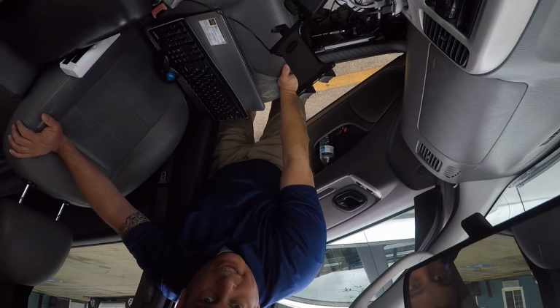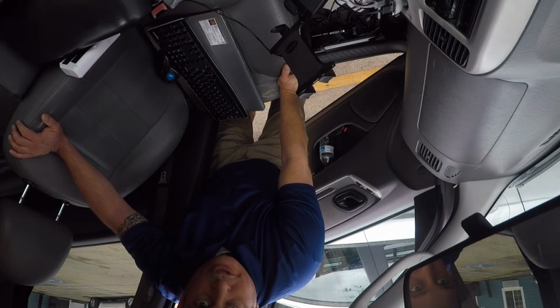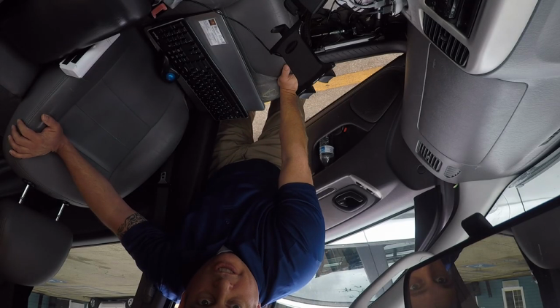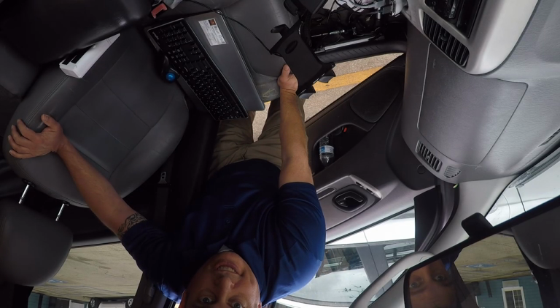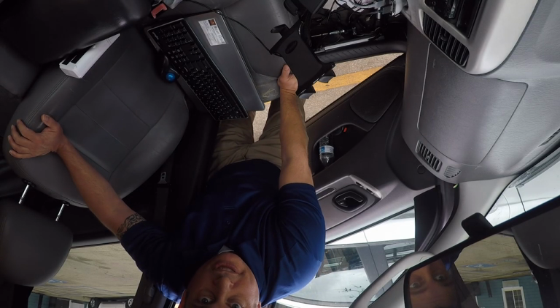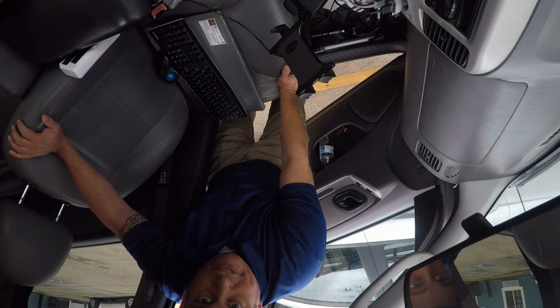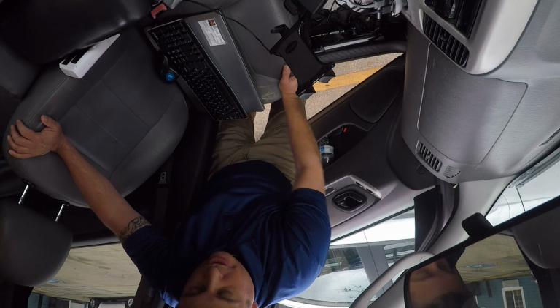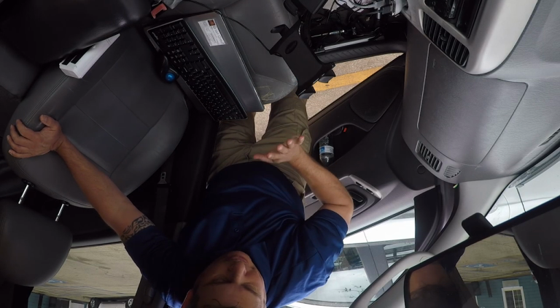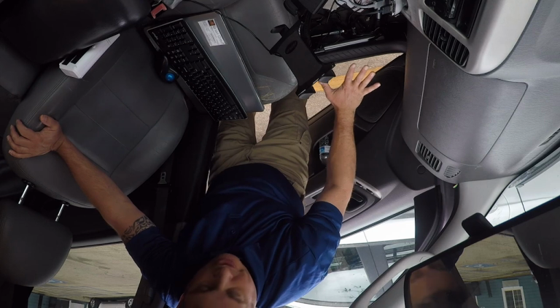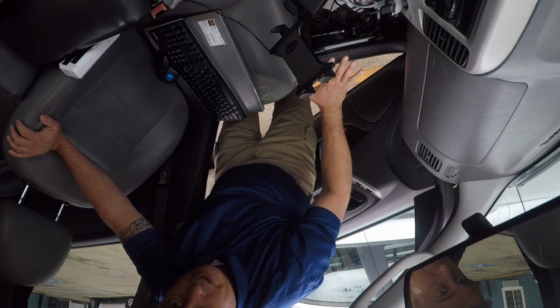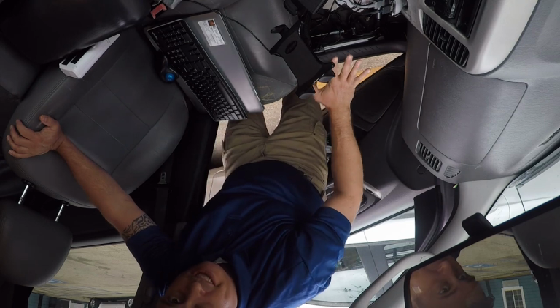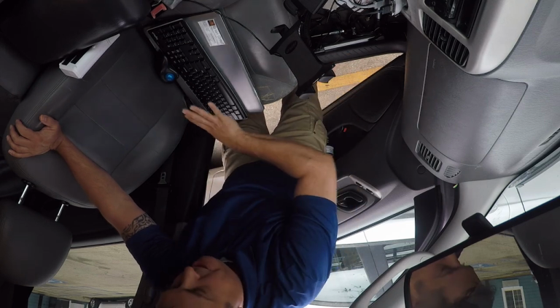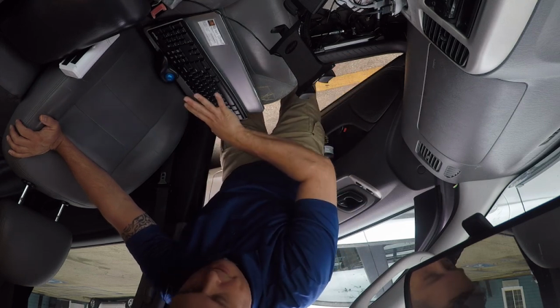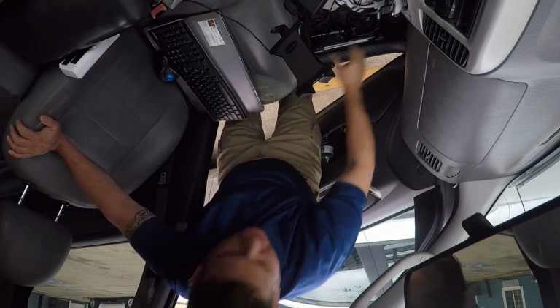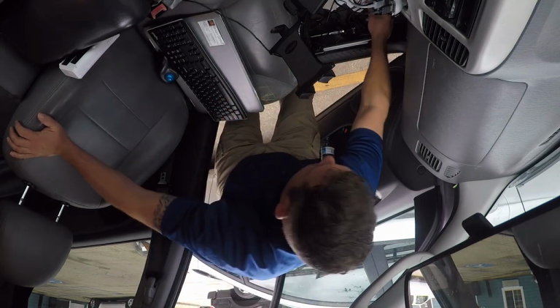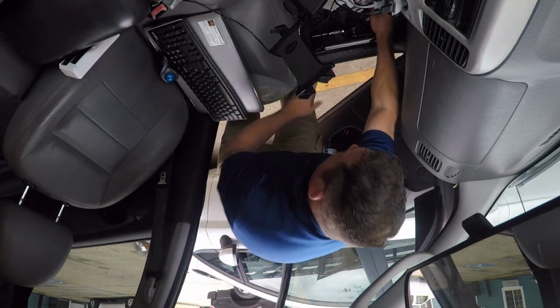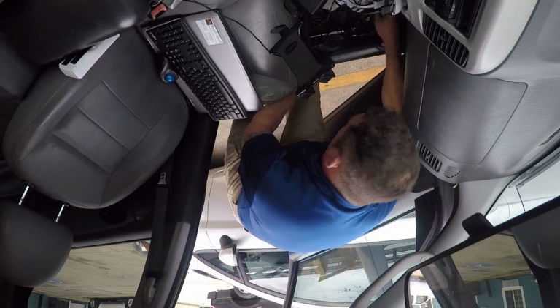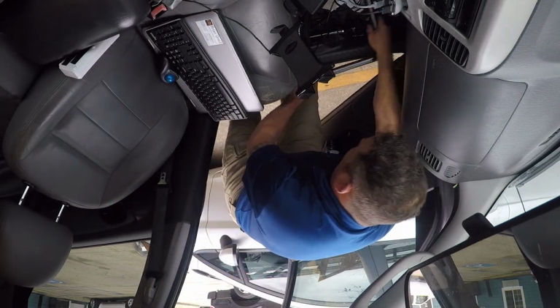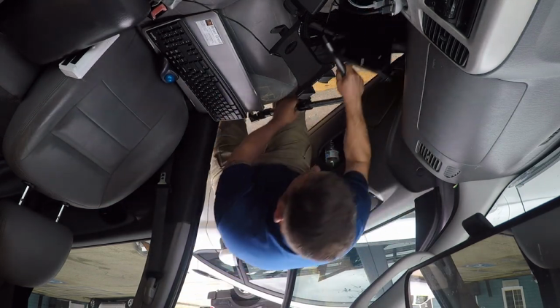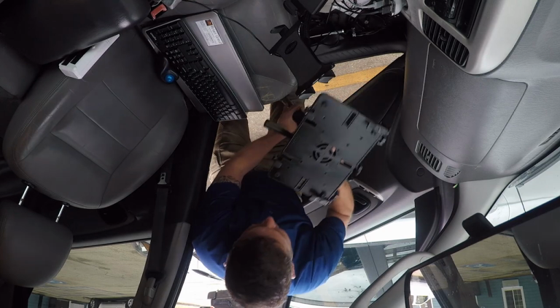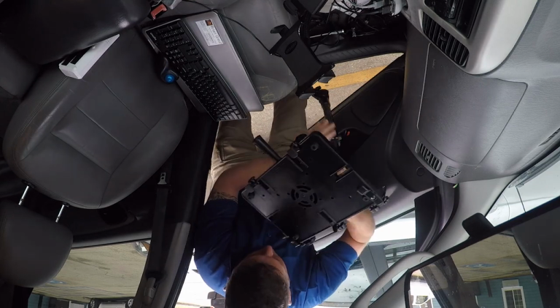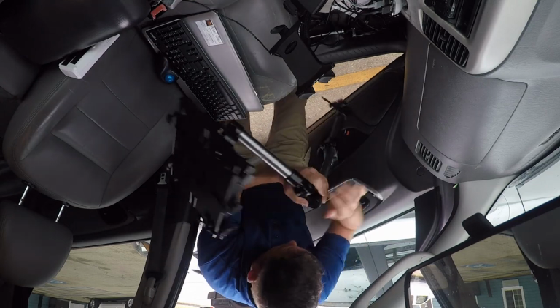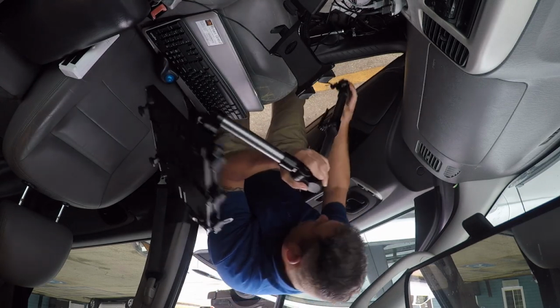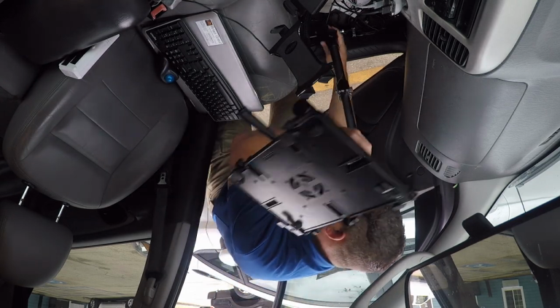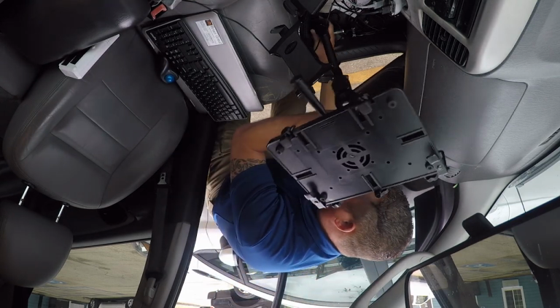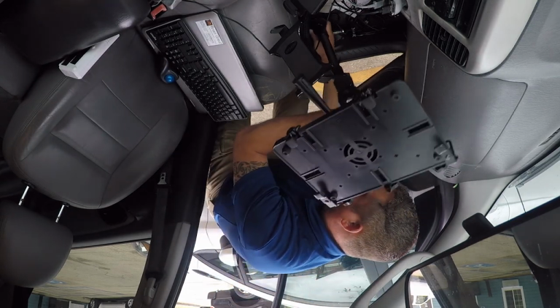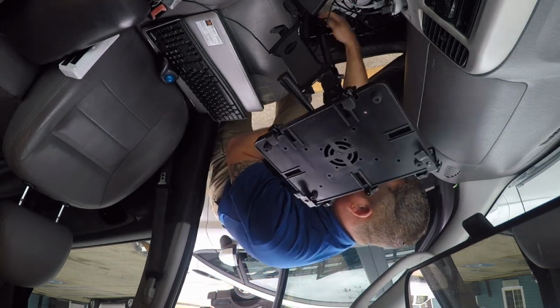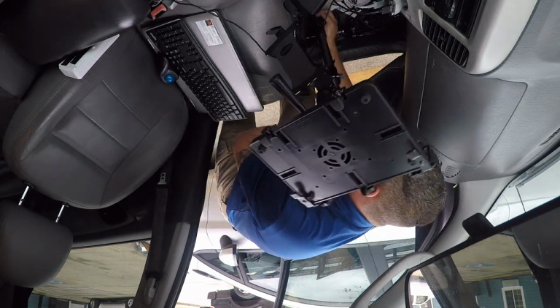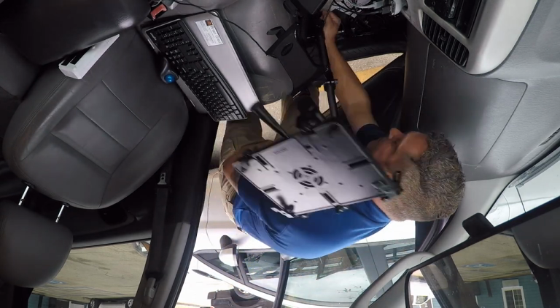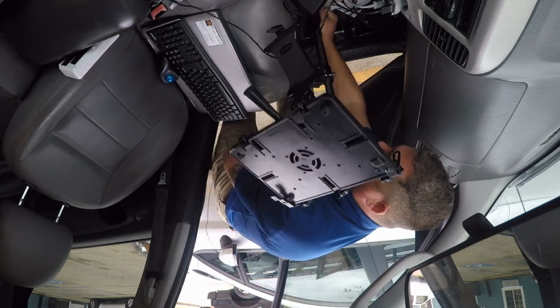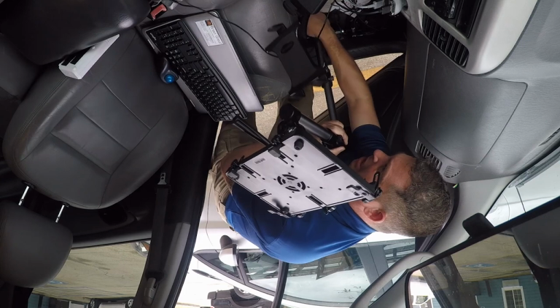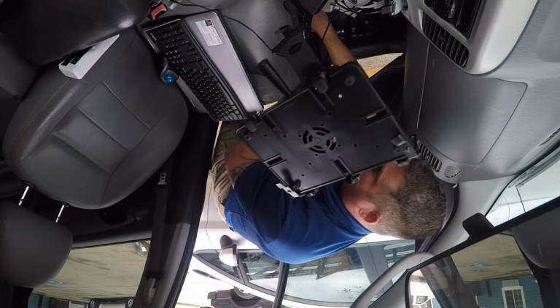Hey folks, so today I'm going to do a video on the Mobotron 526. I'm actually going to mount my laptop to it. So I'm going to first pry it out of its storage position and install it on the lug that's mounted to the floor.